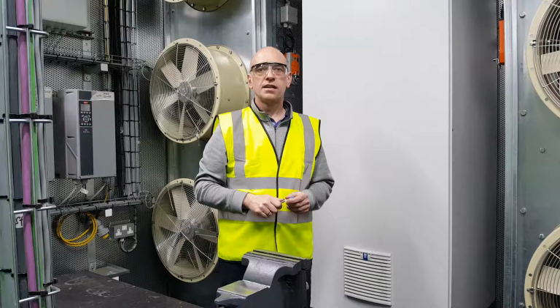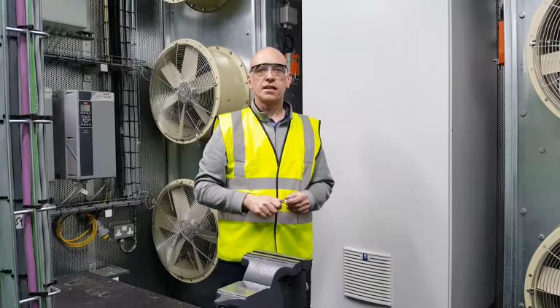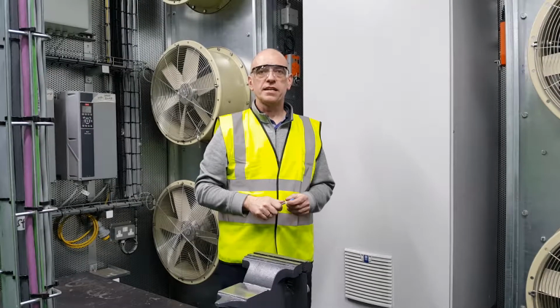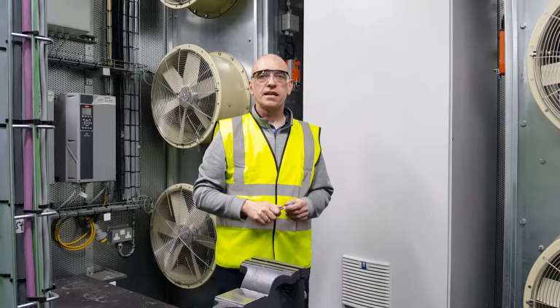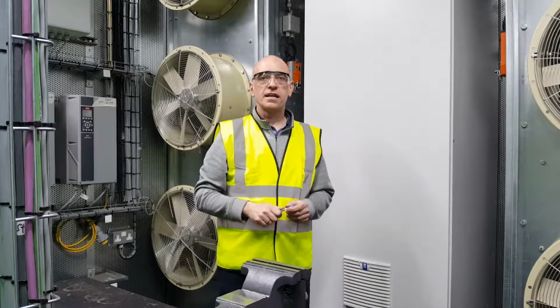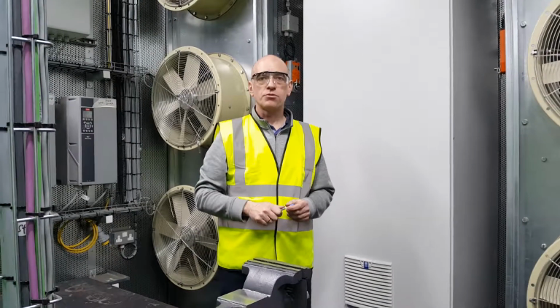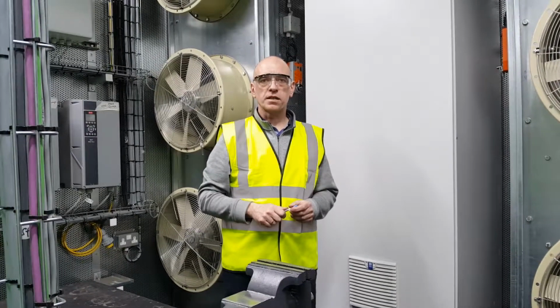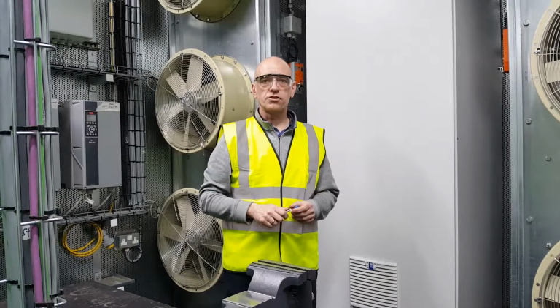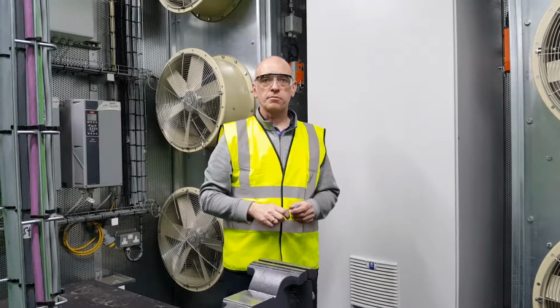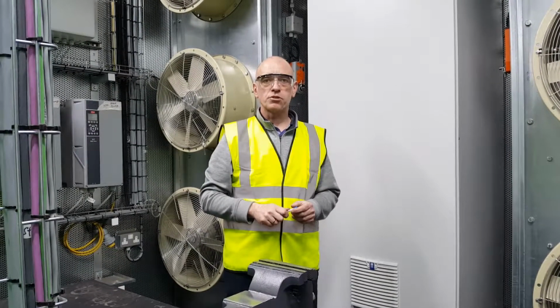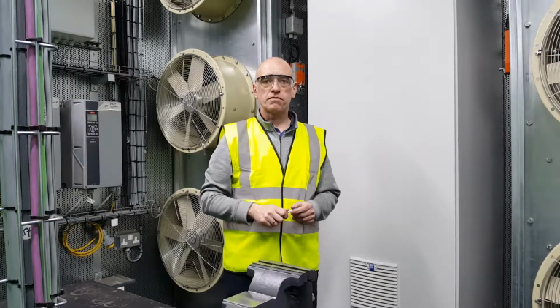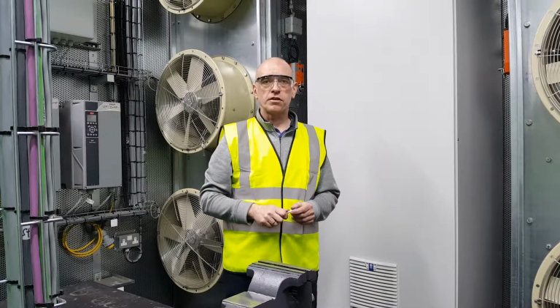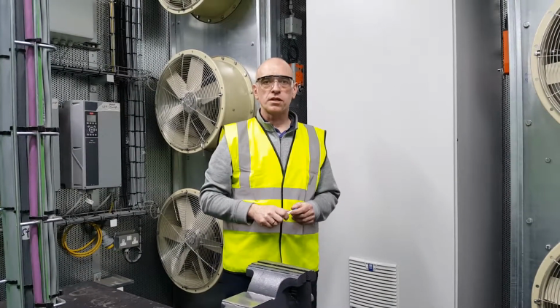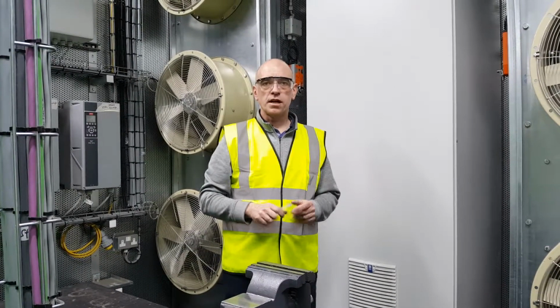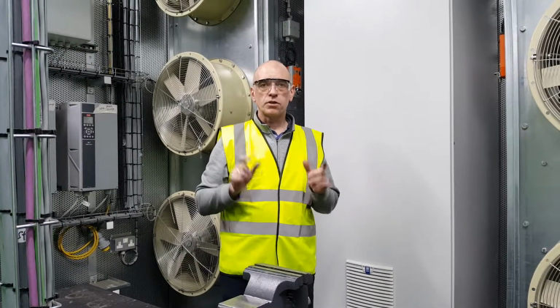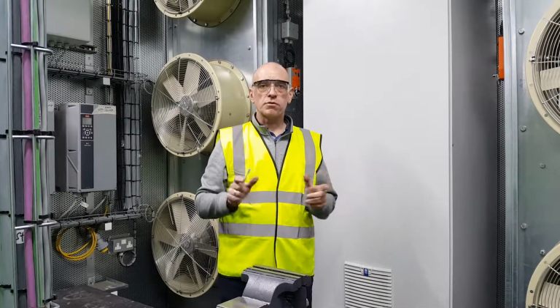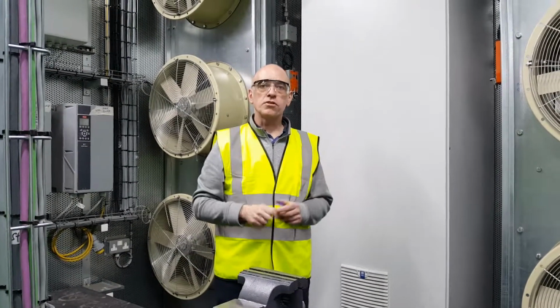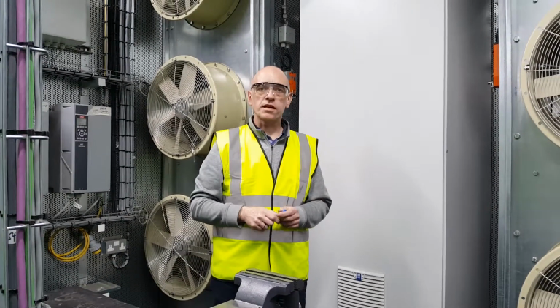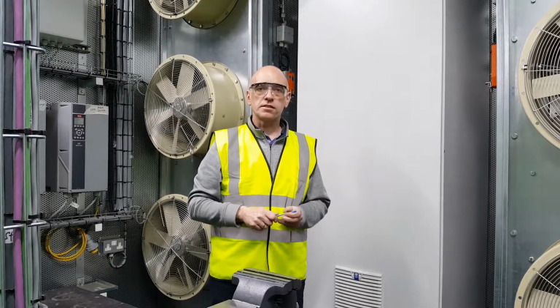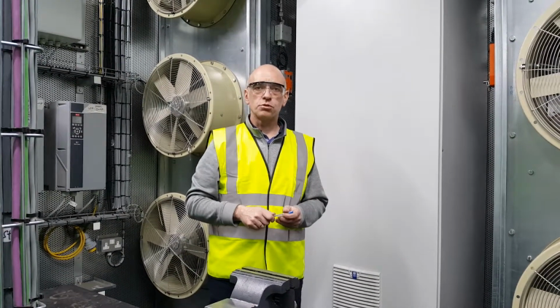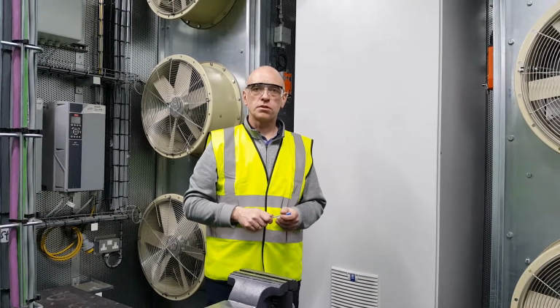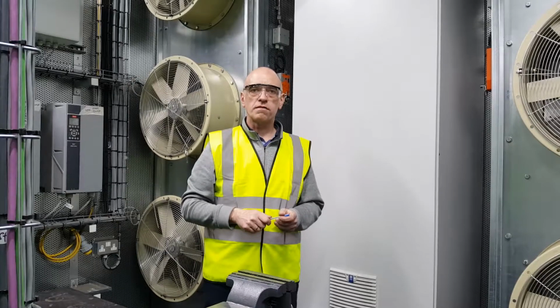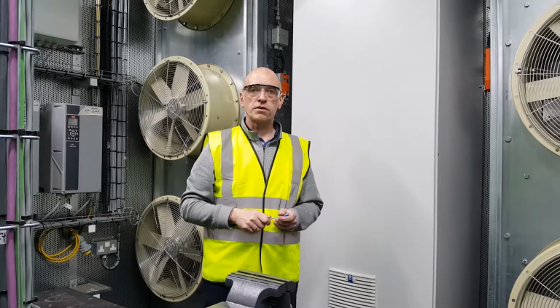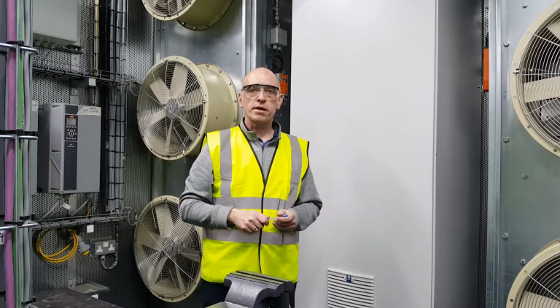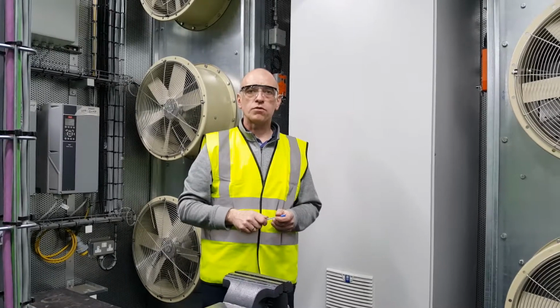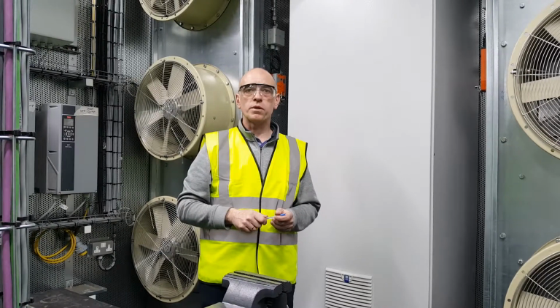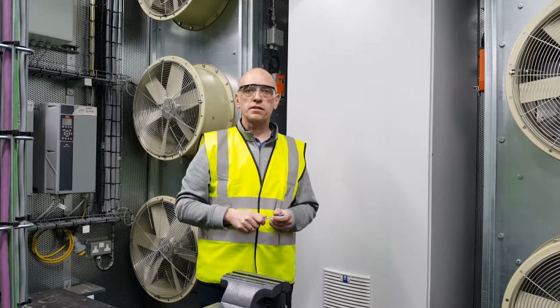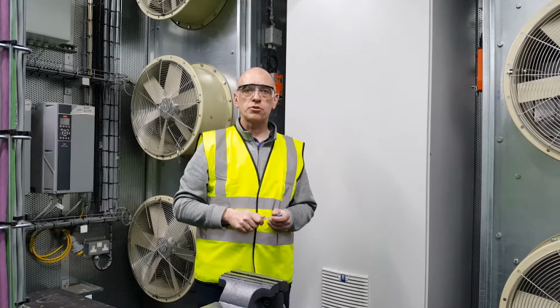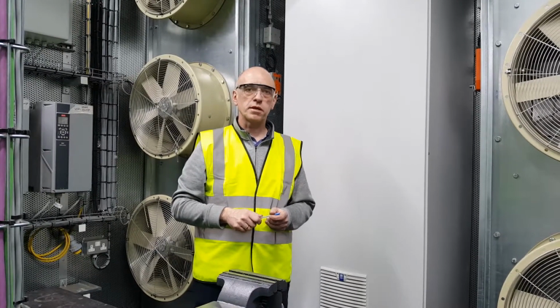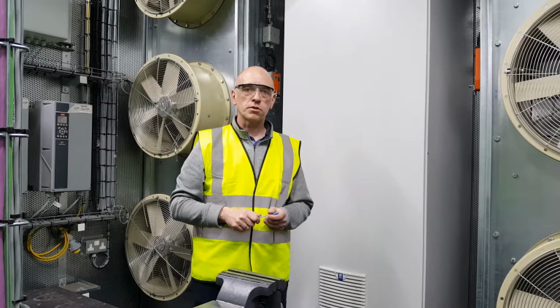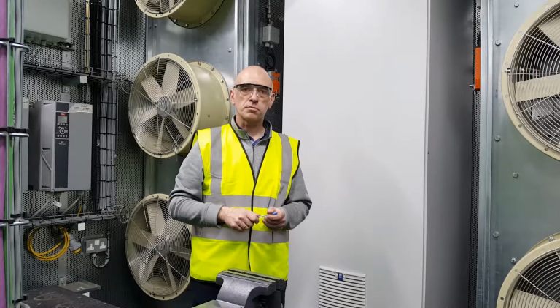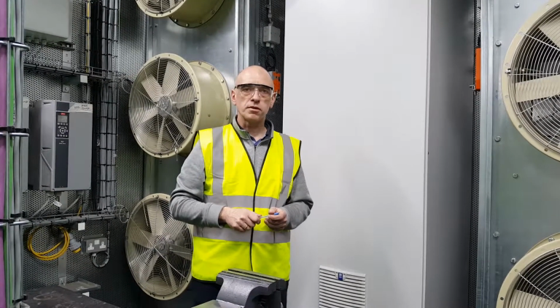Hi, I'm Andrew O'Connell, engineering manager with F4 Energy. I'm going to give you a 30-second tour of our Yenbacker 420 that we're shipping out to our customer tomorrow.